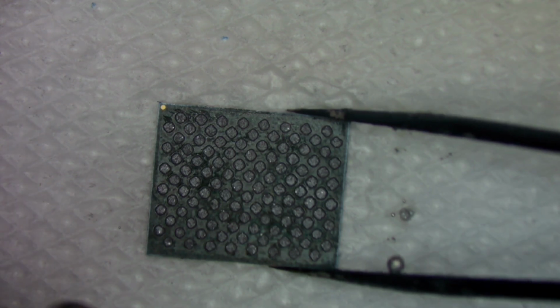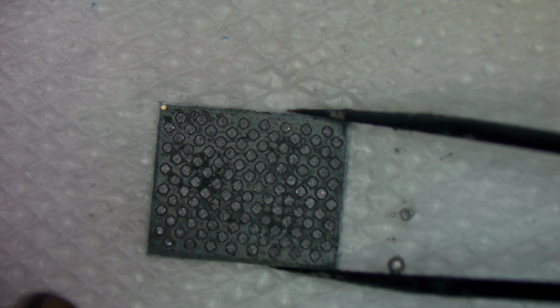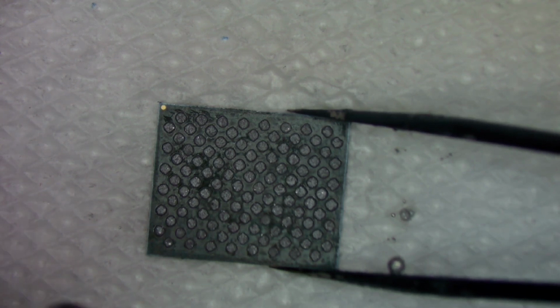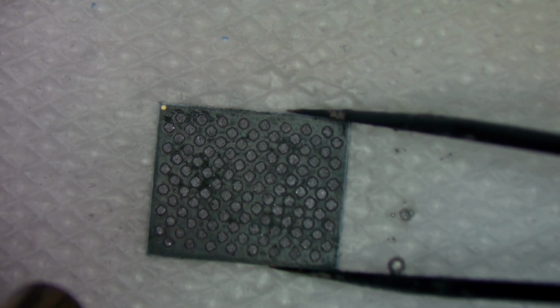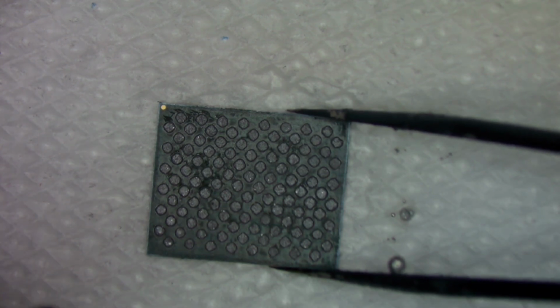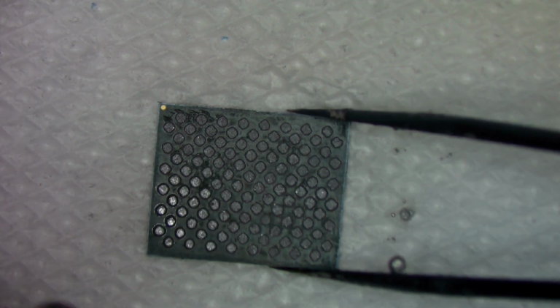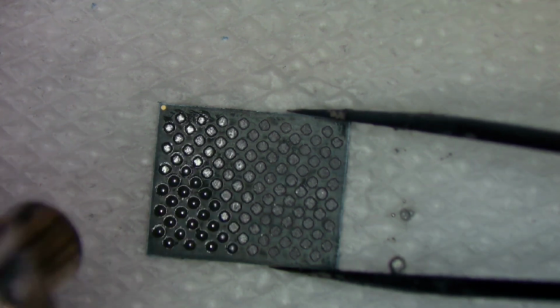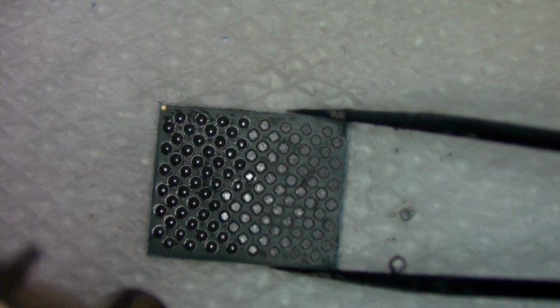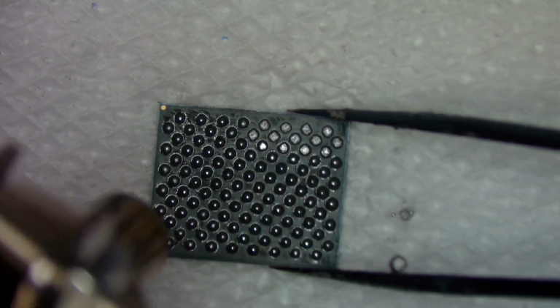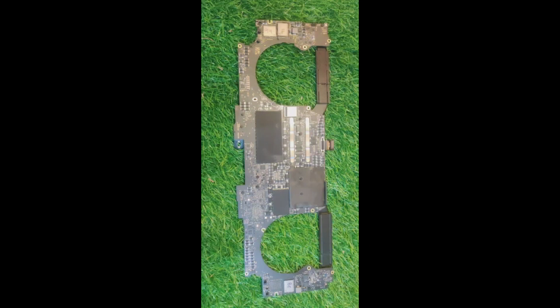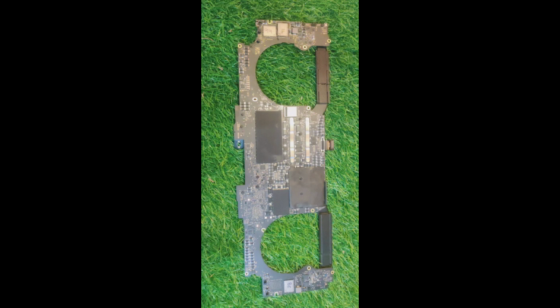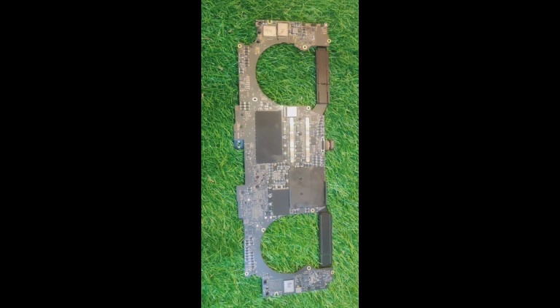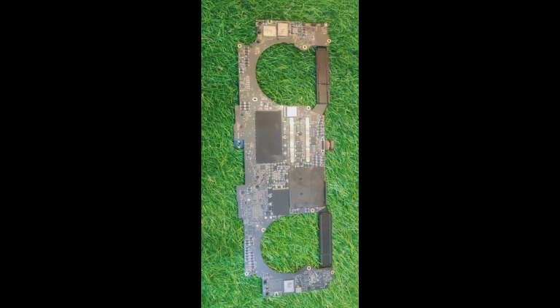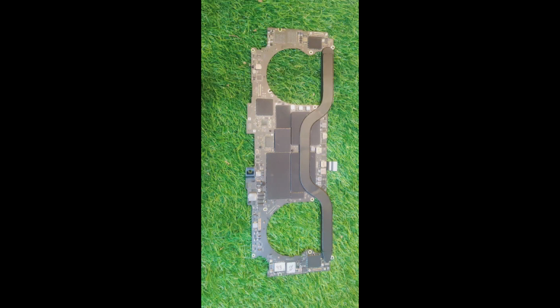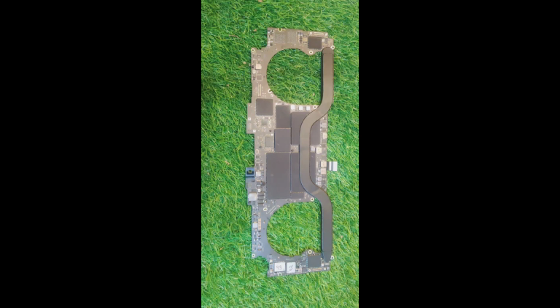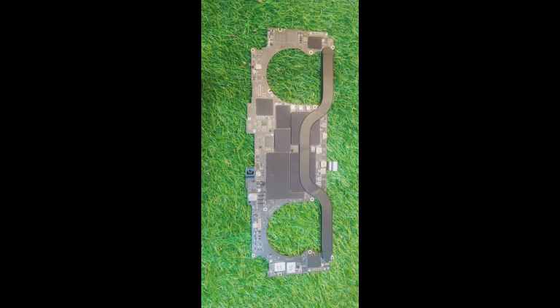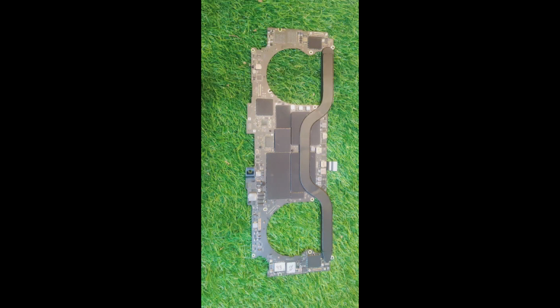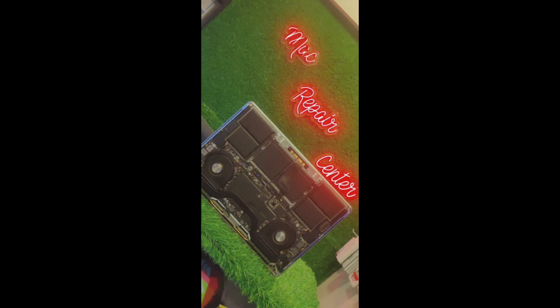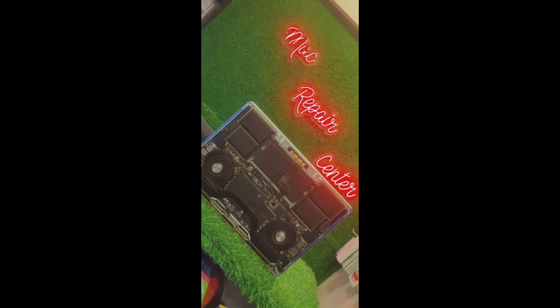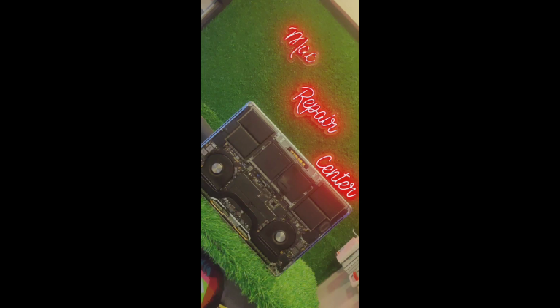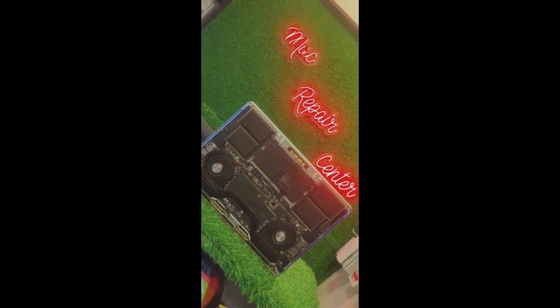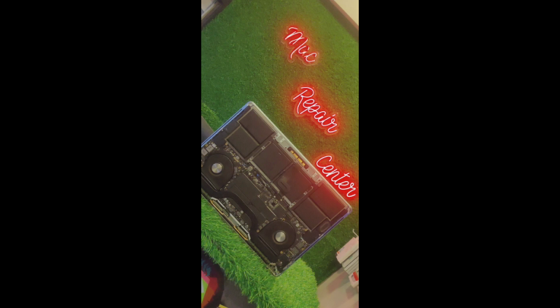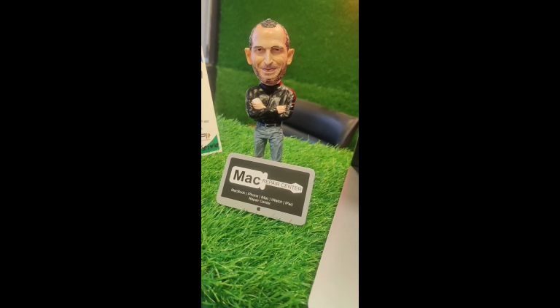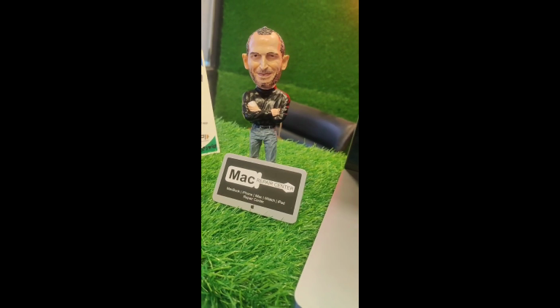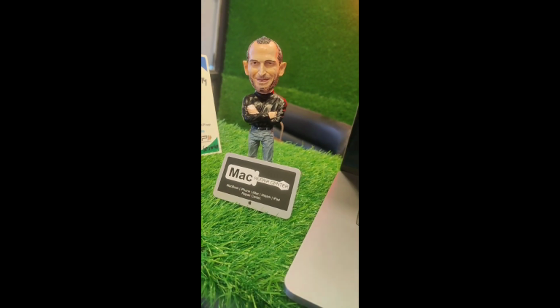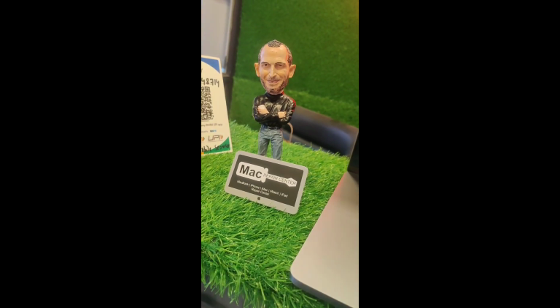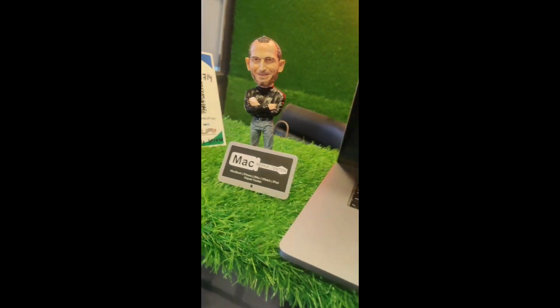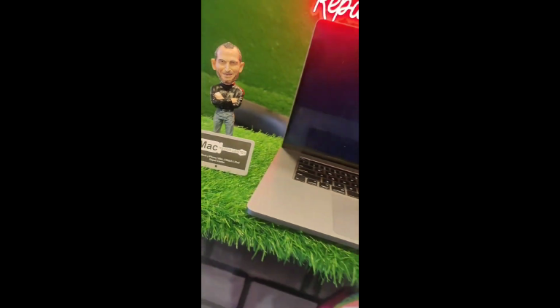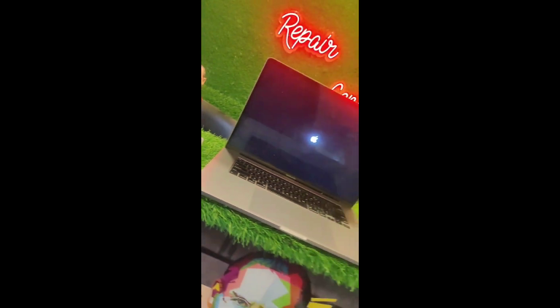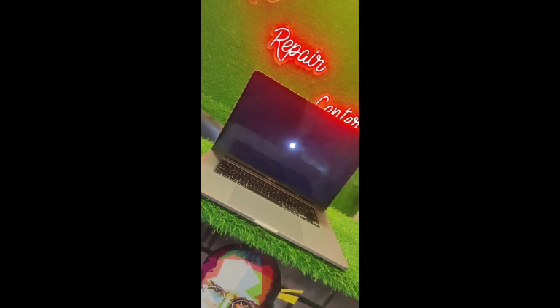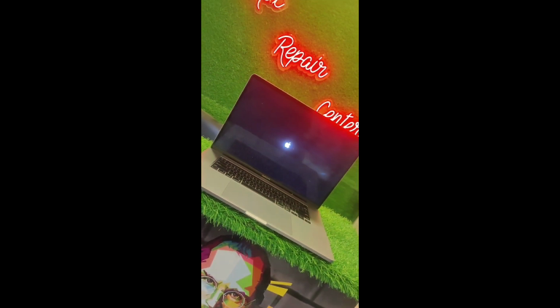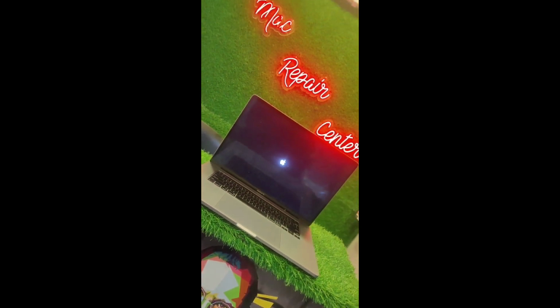Here is a picture of the NANDs installed in our A2141 motherboard. Thank you for watching.